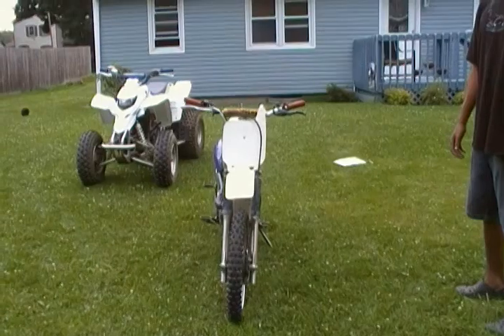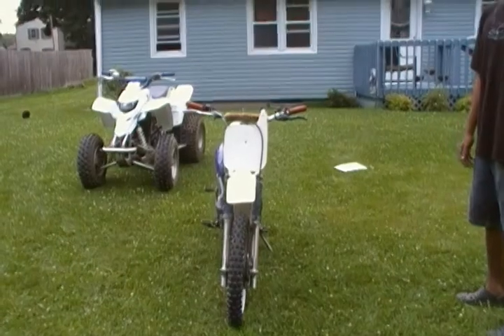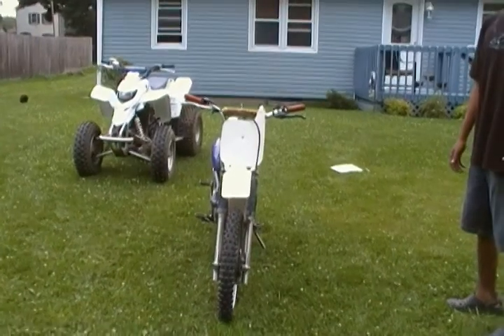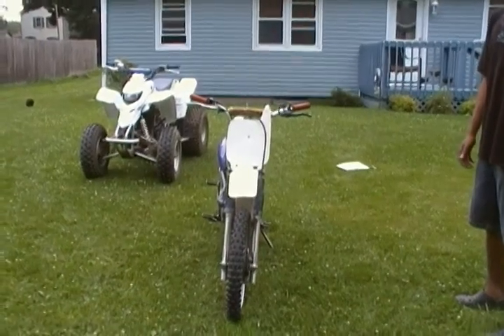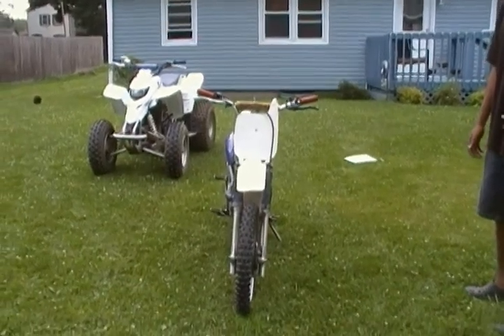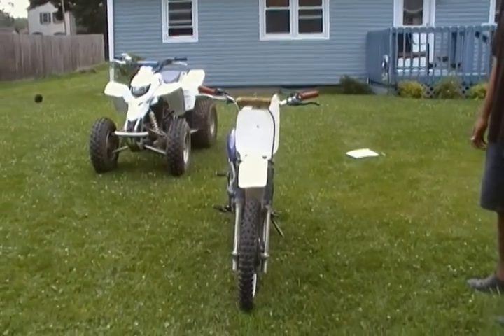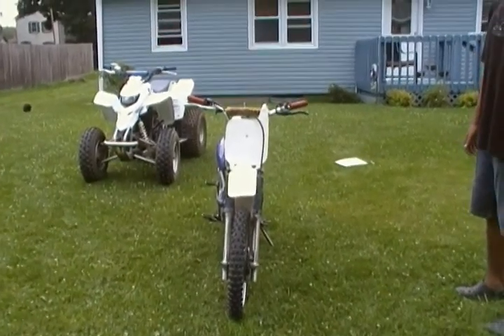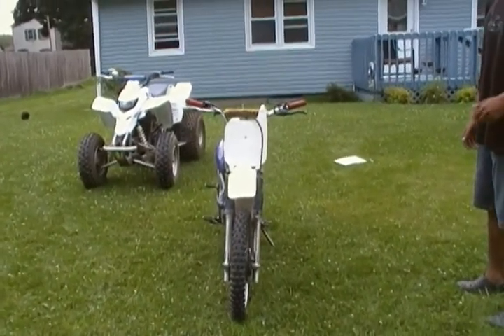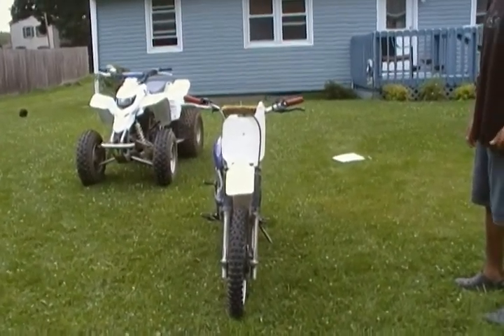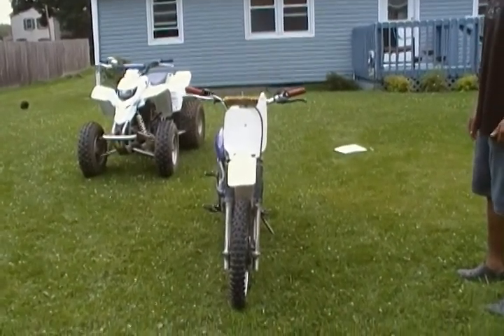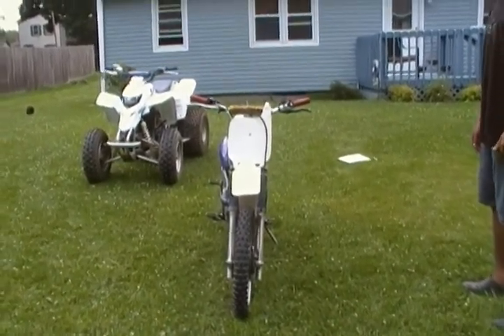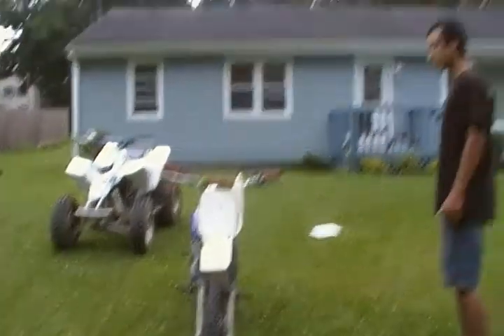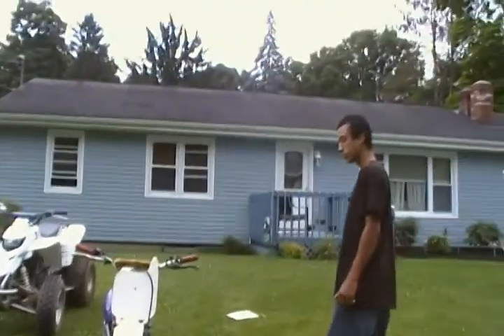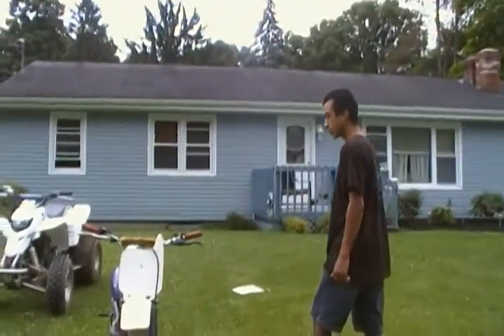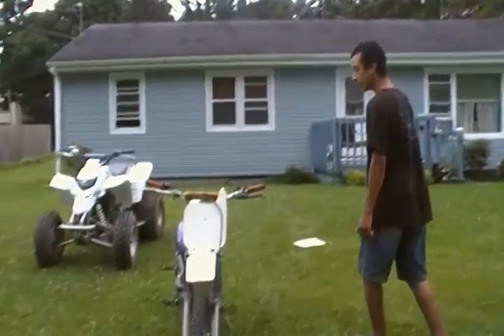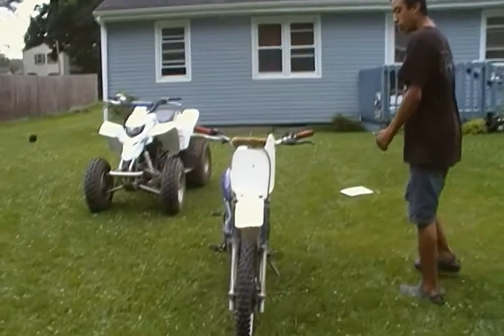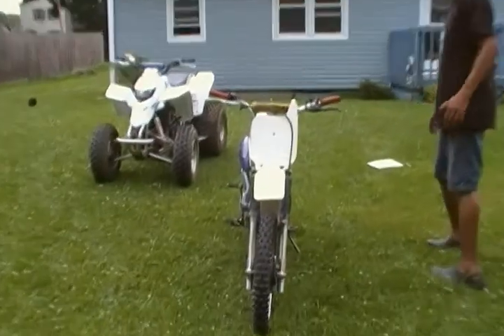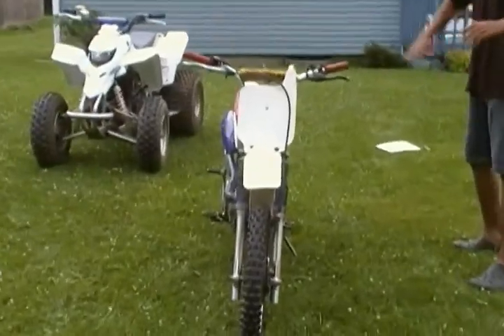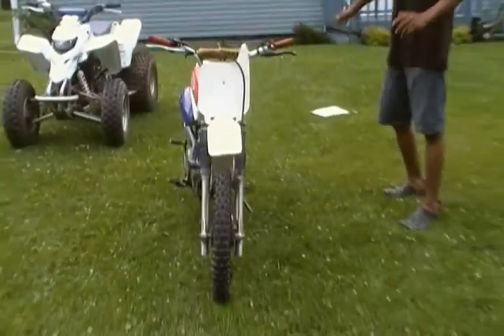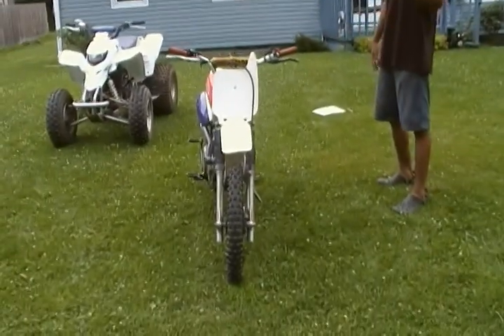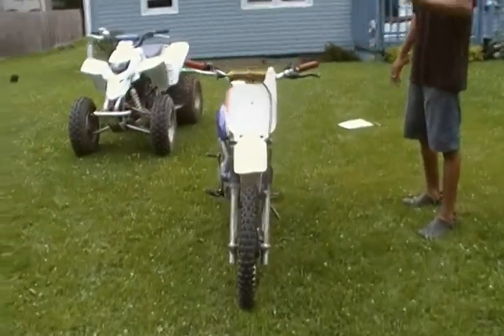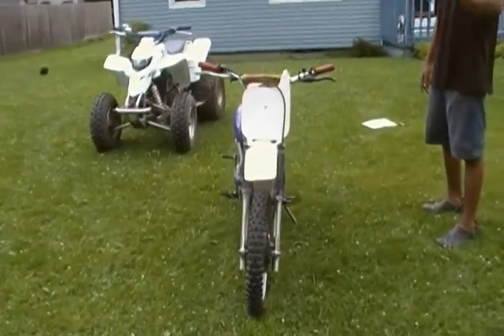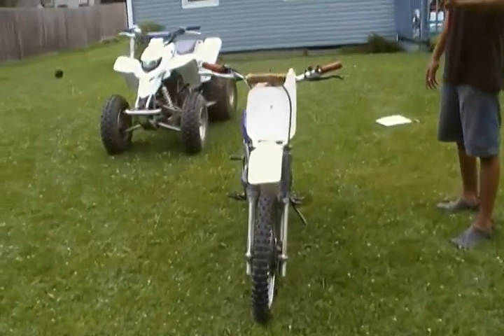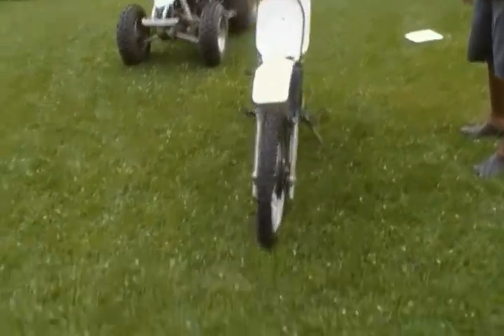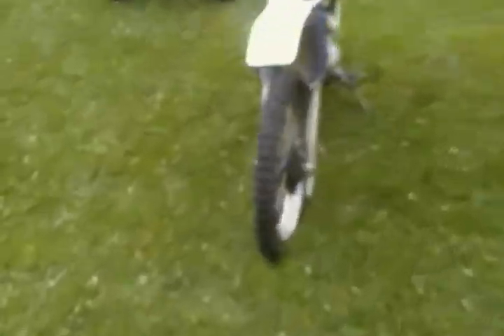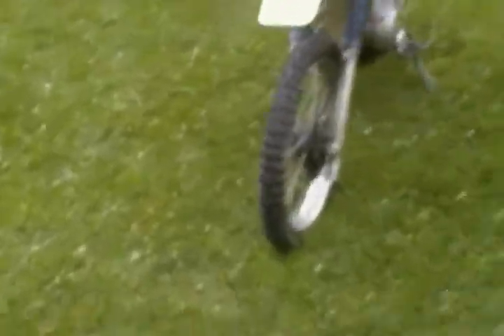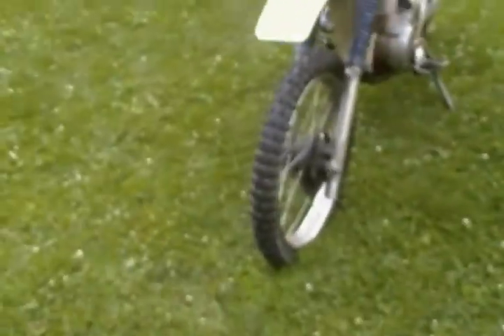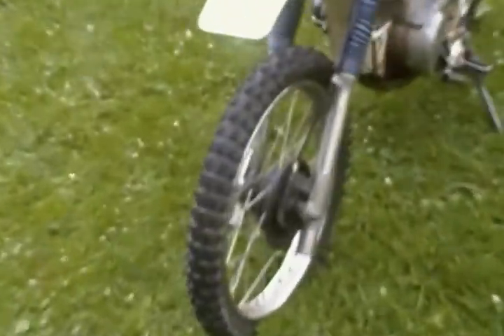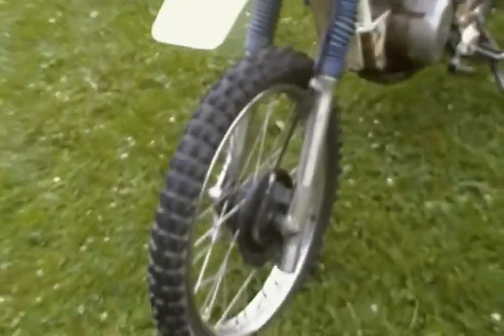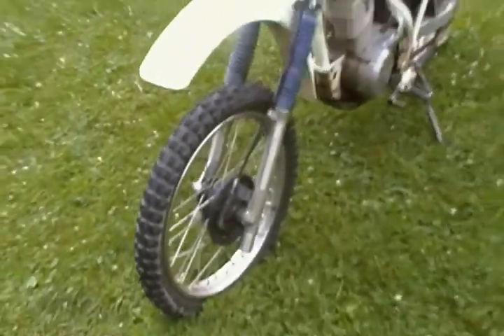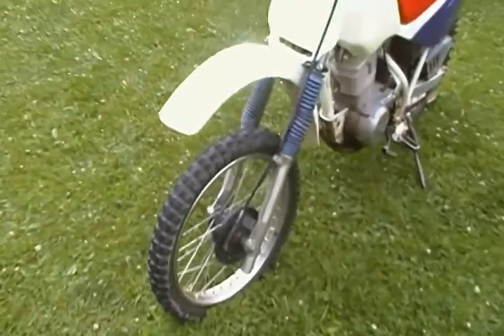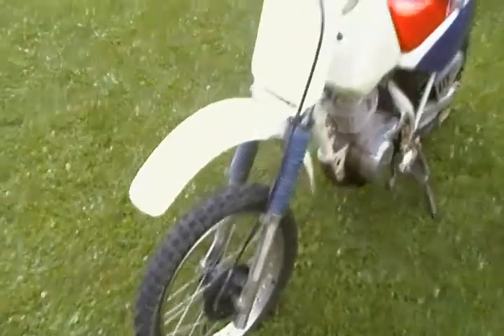This is a 1996 Honda XR80R. Runs great. The only thing it needs is a patch and a front tire. Everything works.